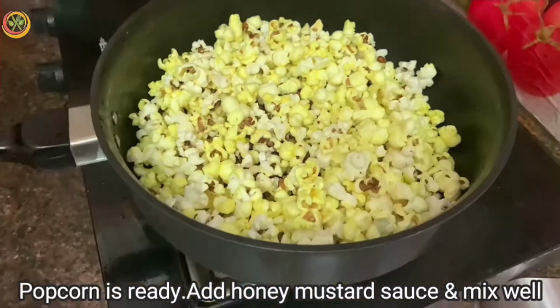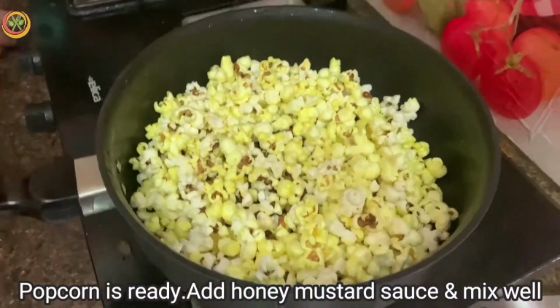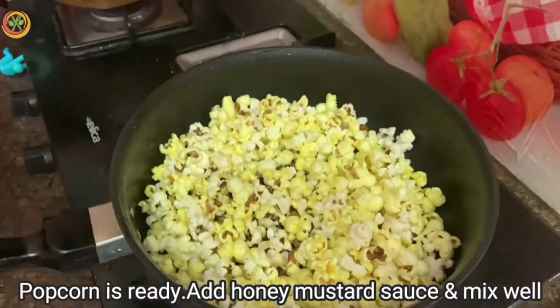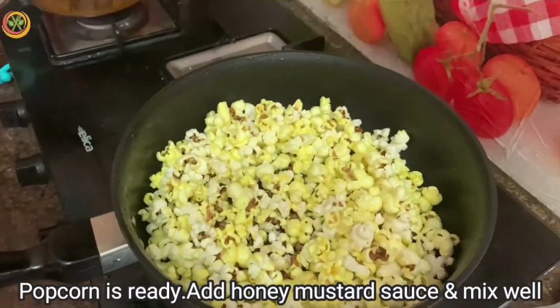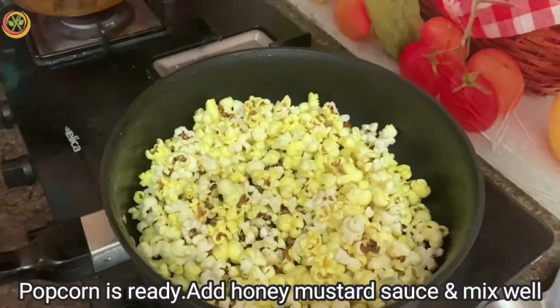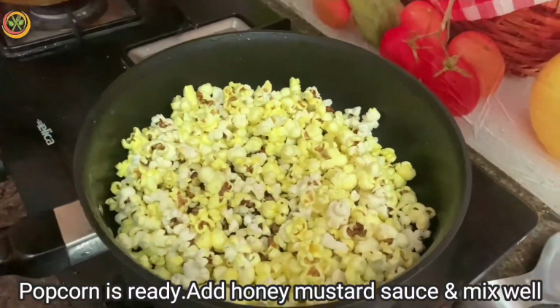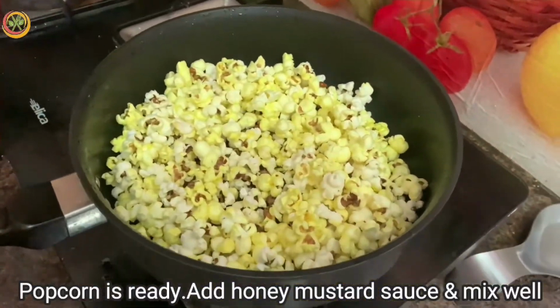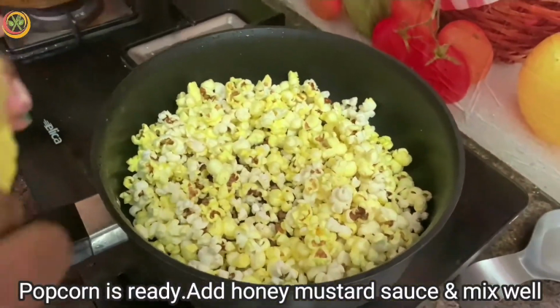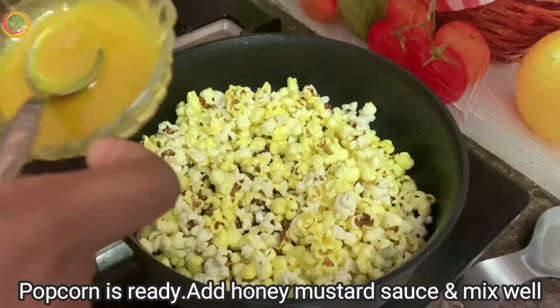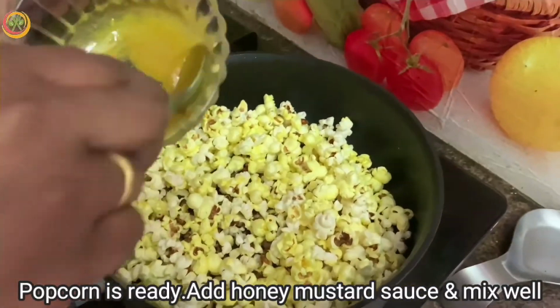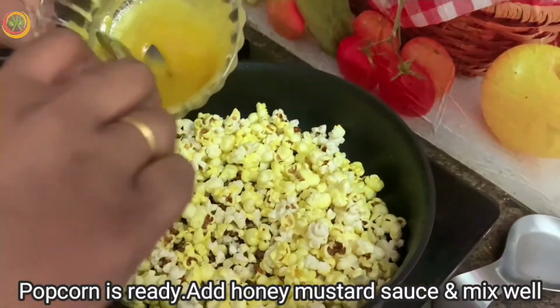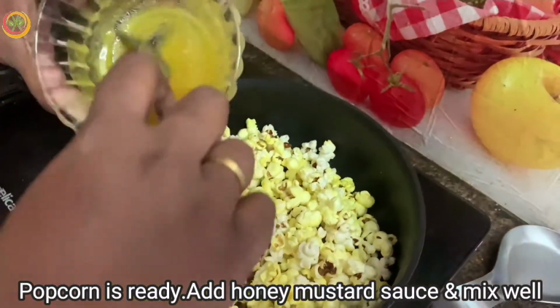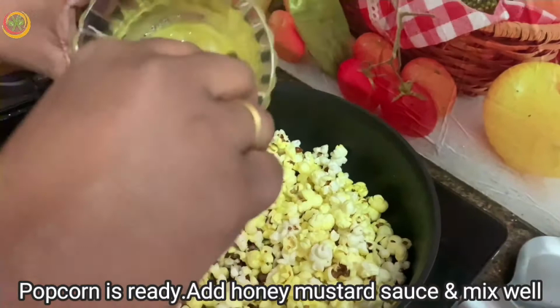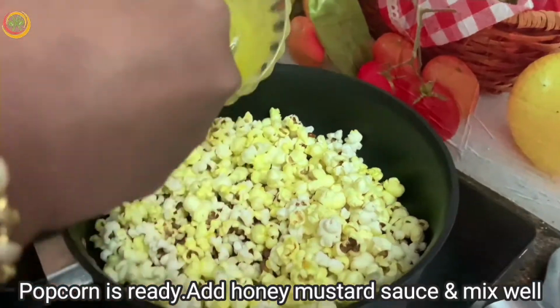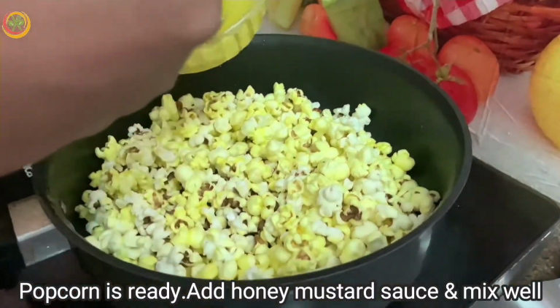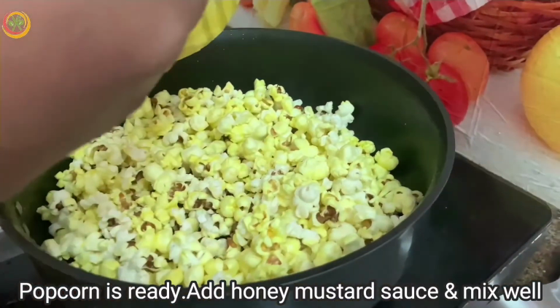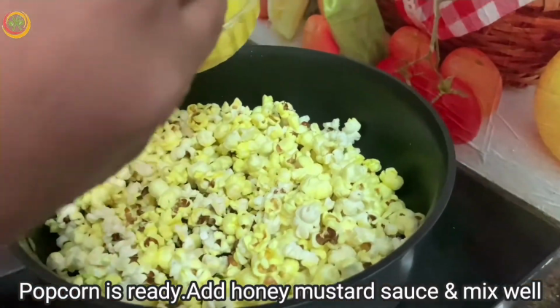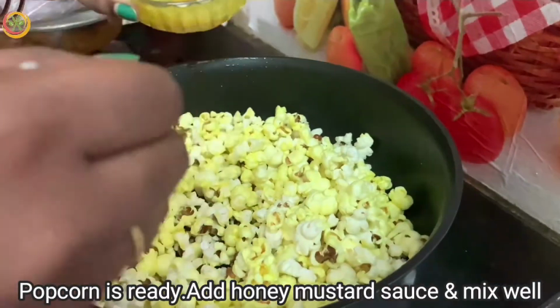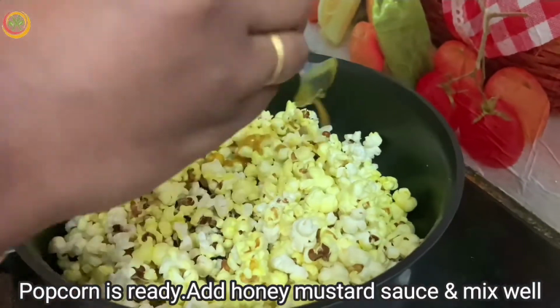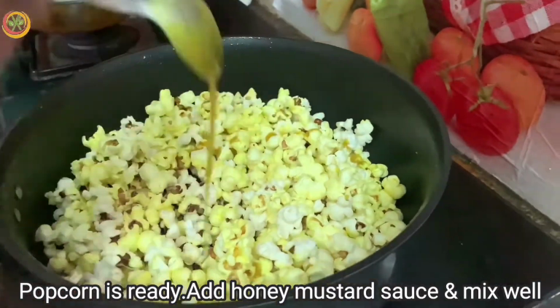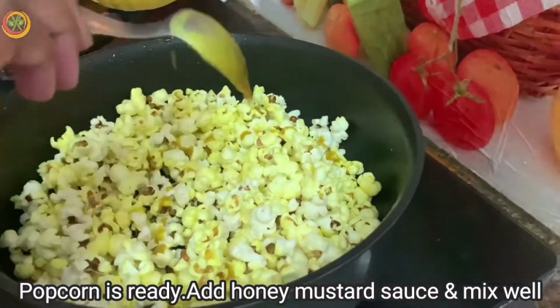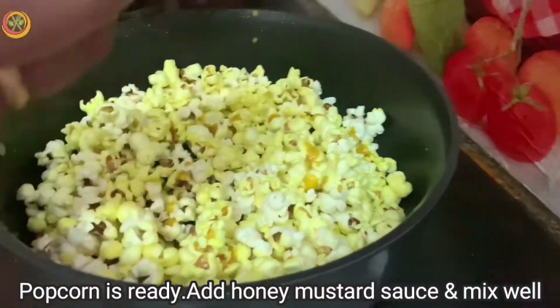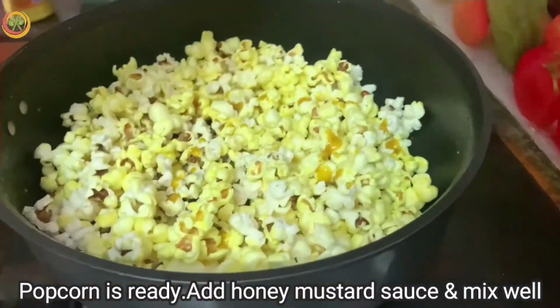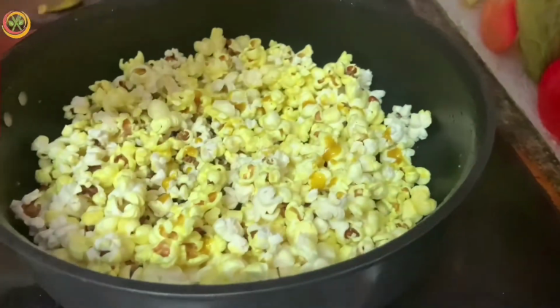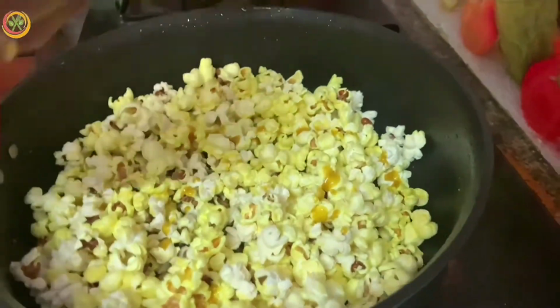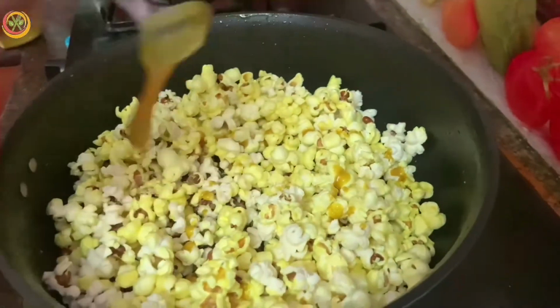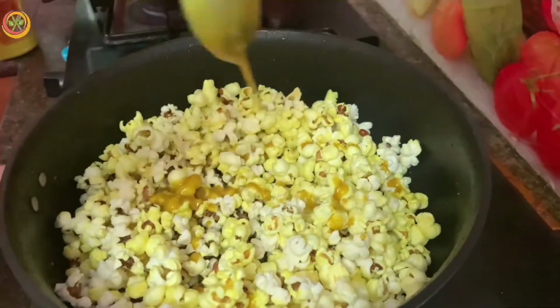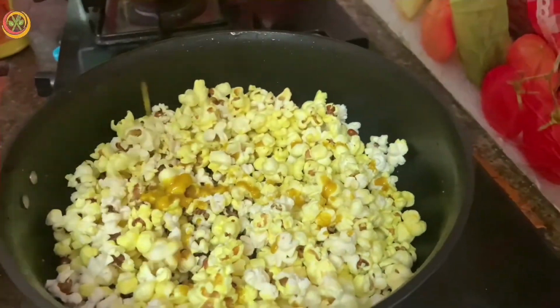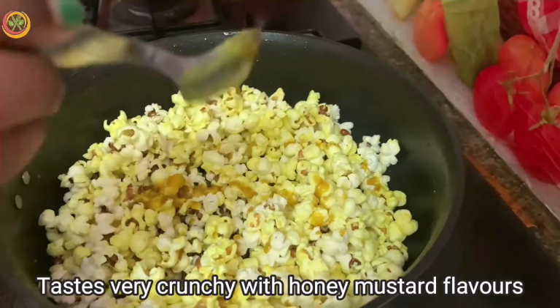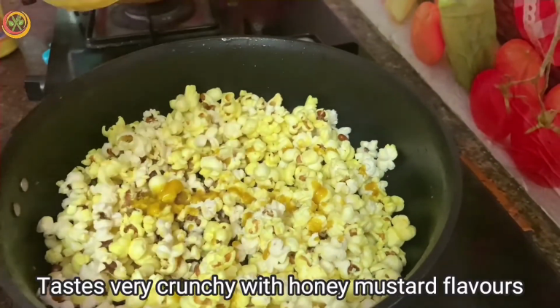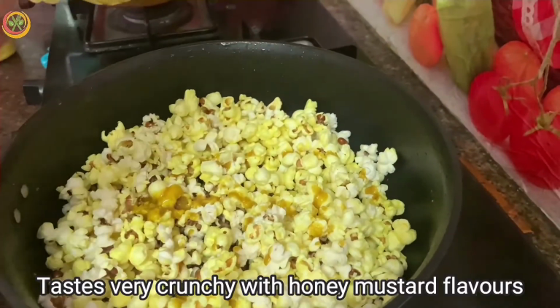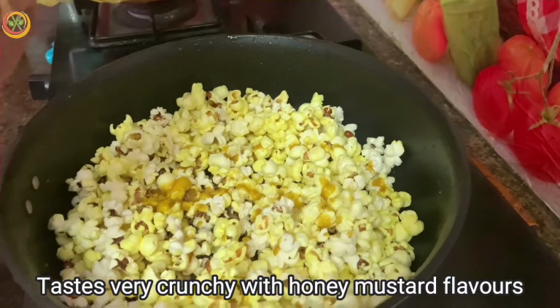Now we are ready for the honey mustard sauce. The popcorn is ready. We can drizzle the honey mustard sauce as well. It's very flavorful.